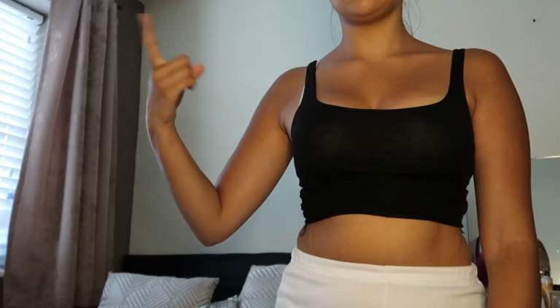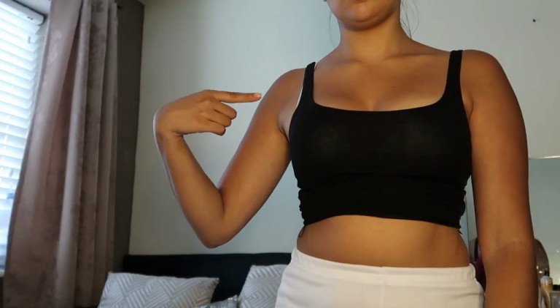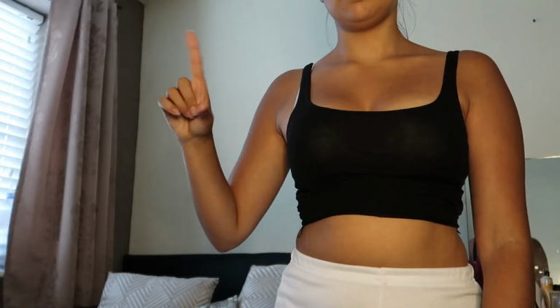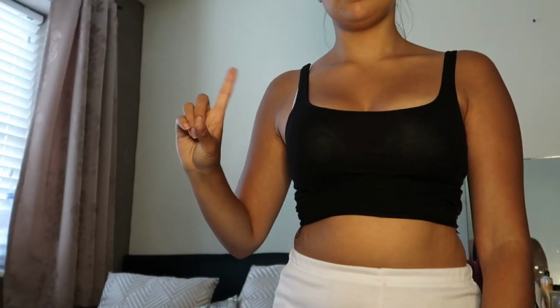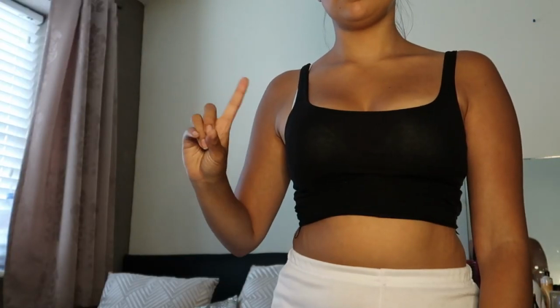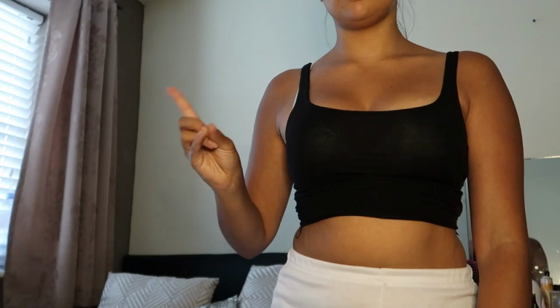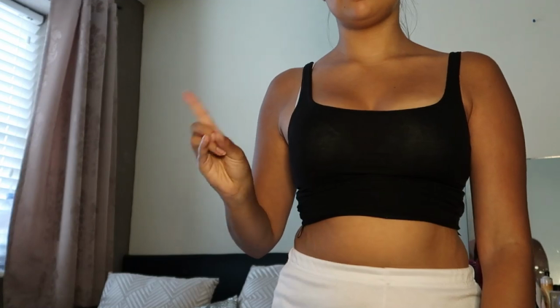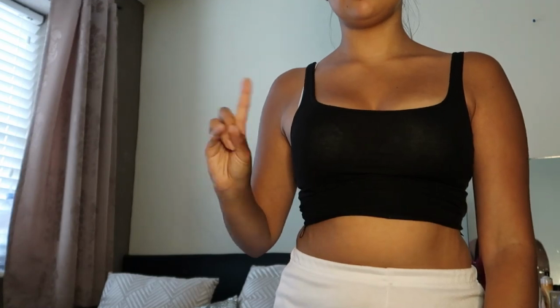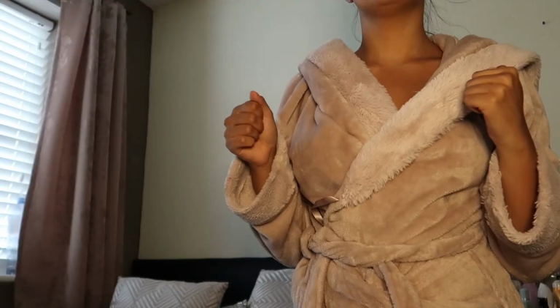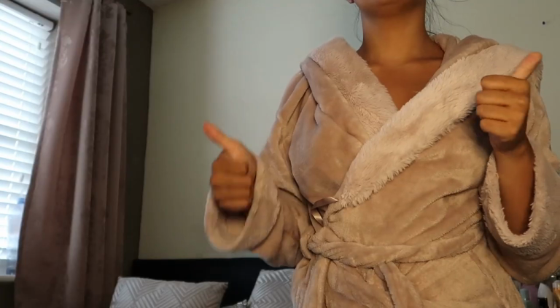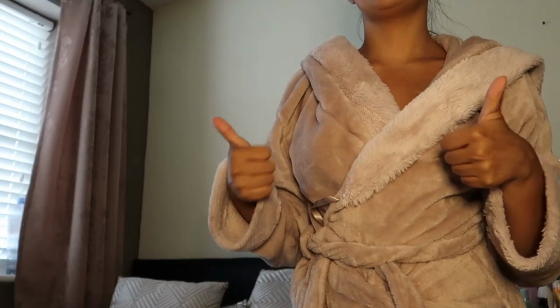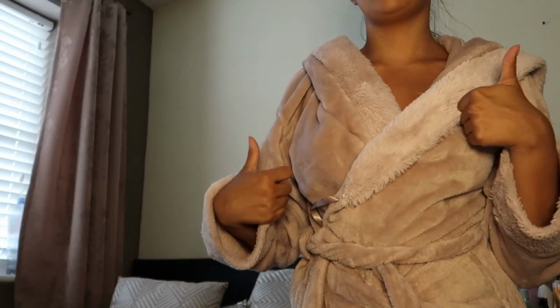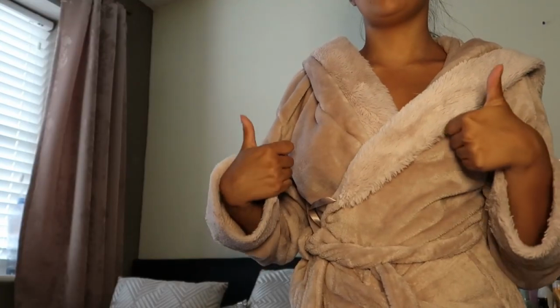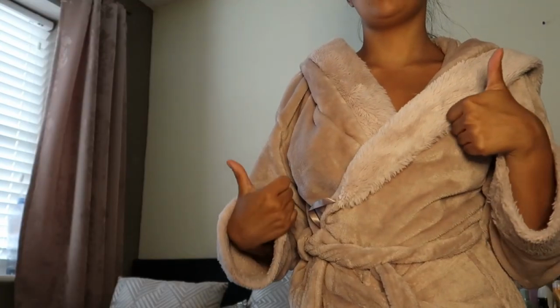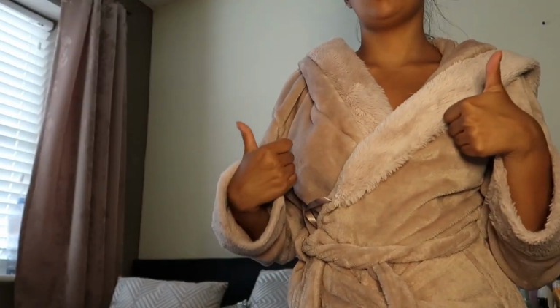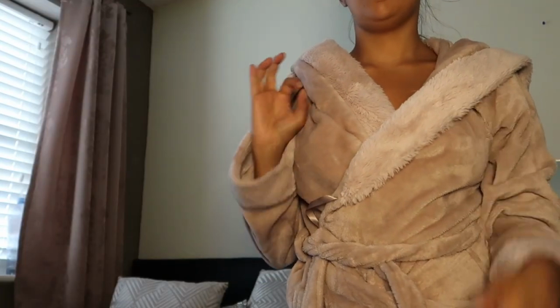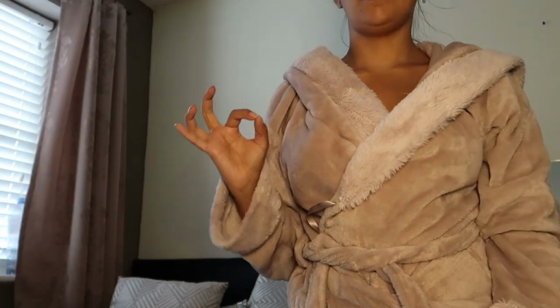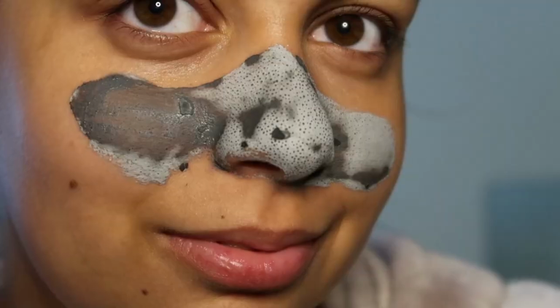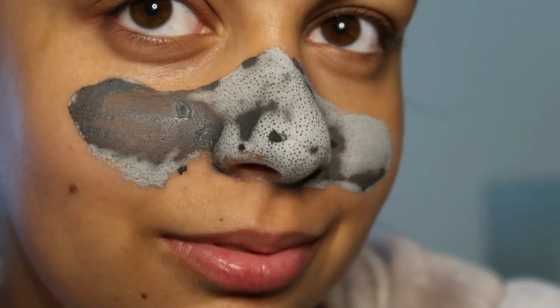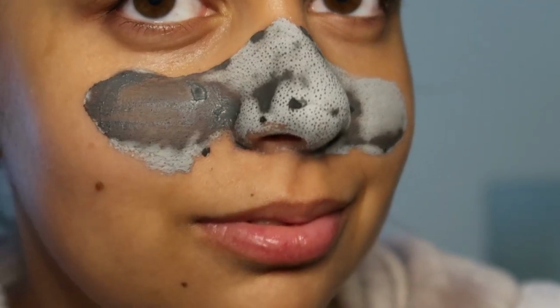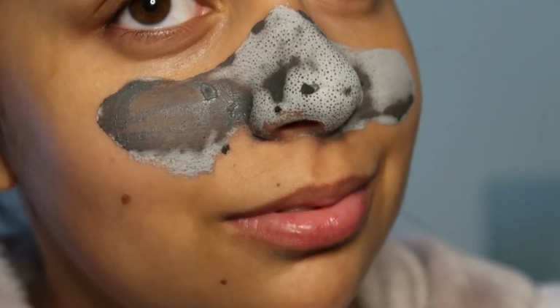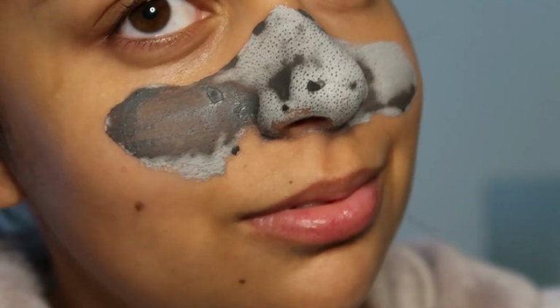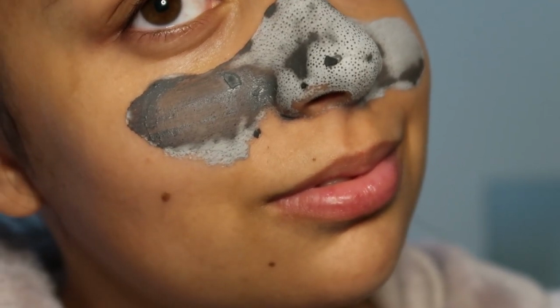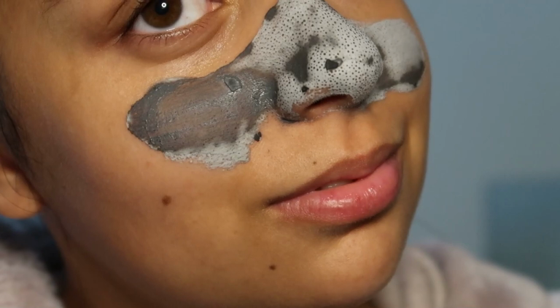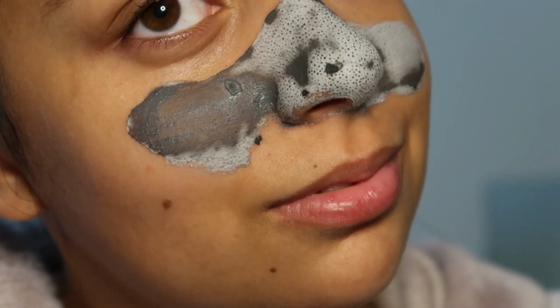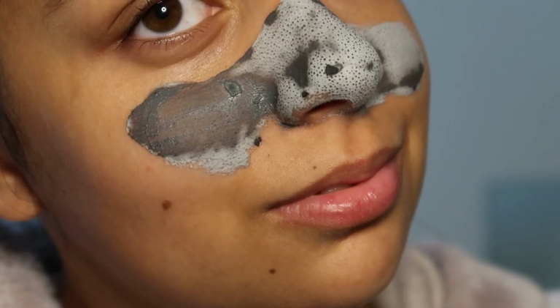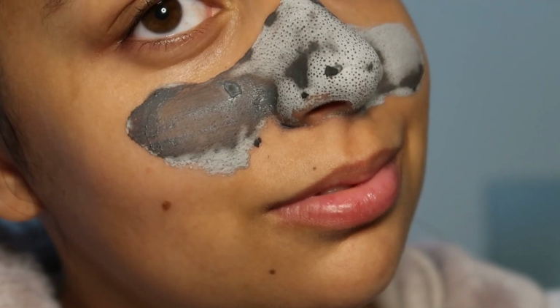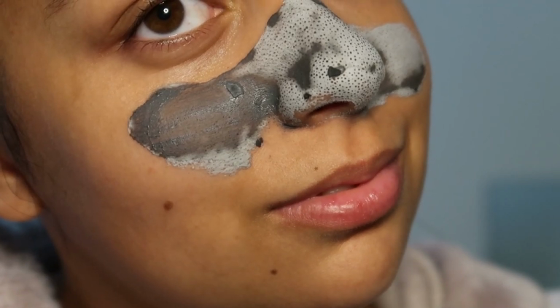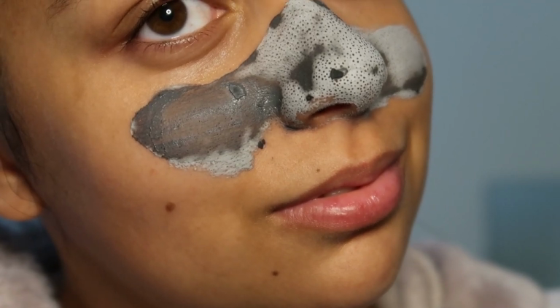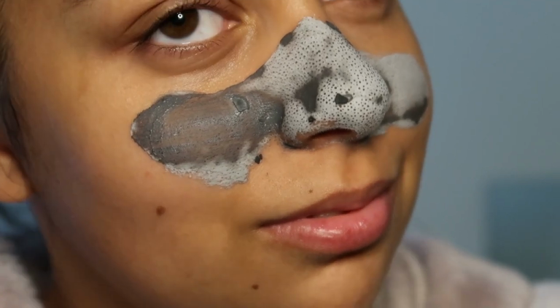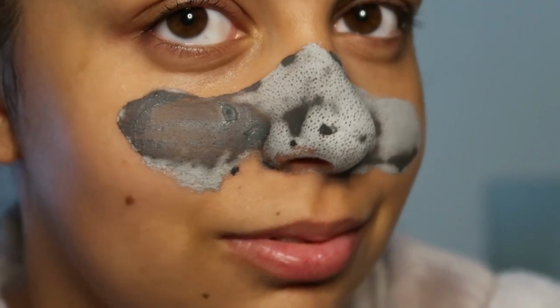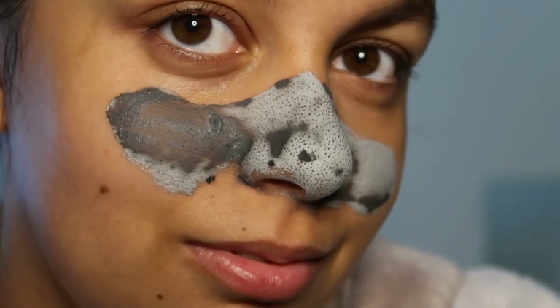During a pamper night you need to put on your comfiest clothes. For me that is my dressing gown. I'm just showing you the mud mask now and all them little dots are actually all your clogged pores. Crazy.